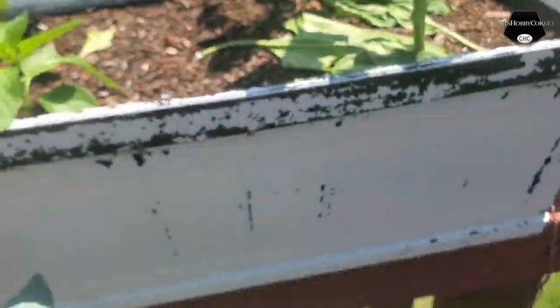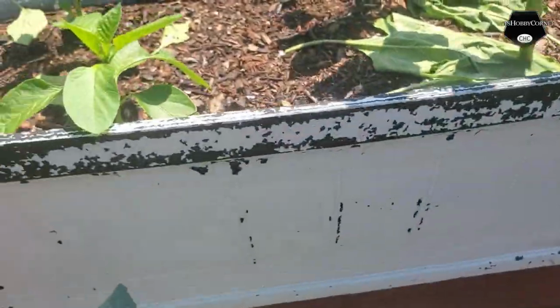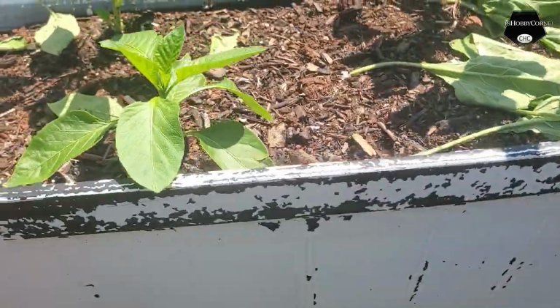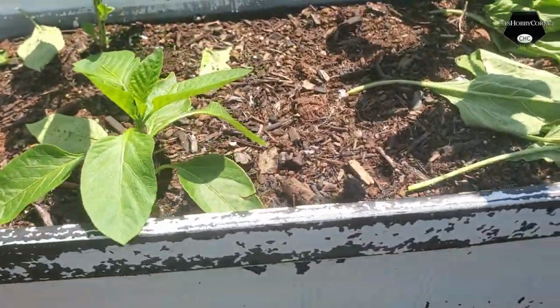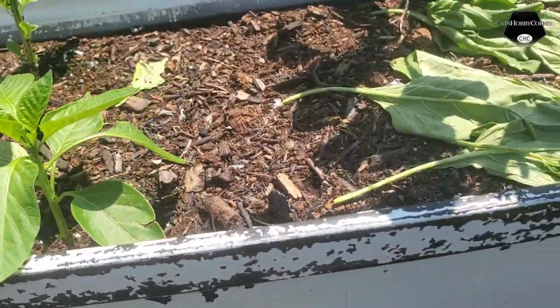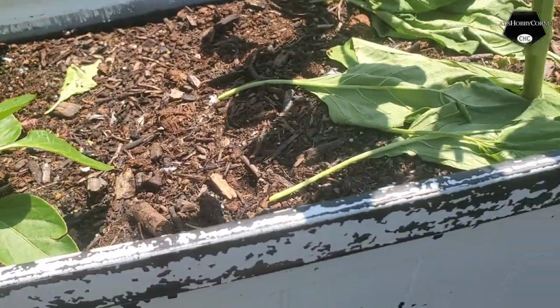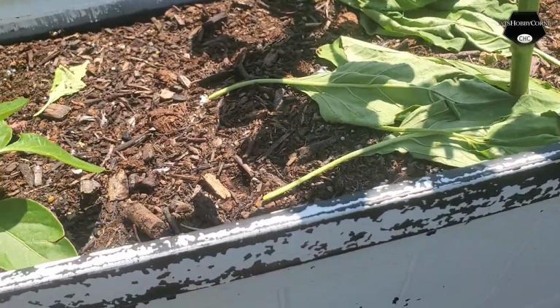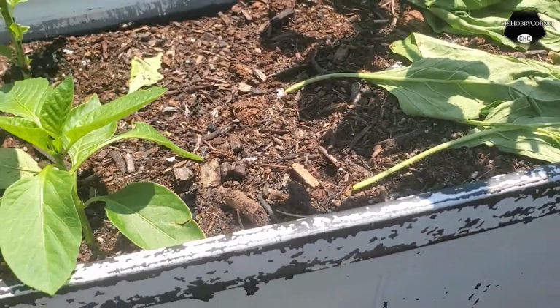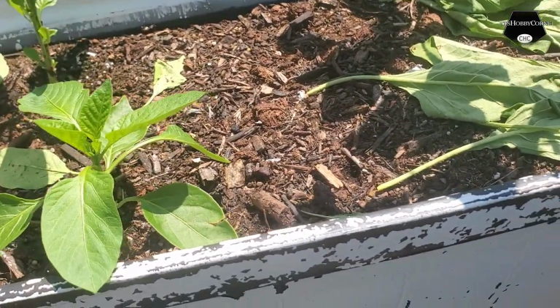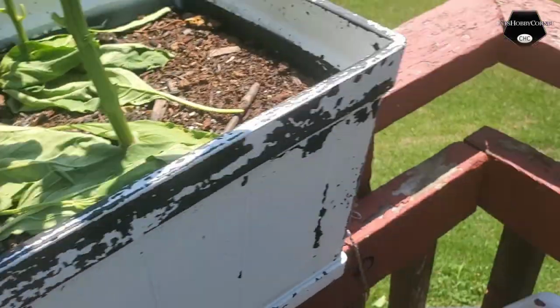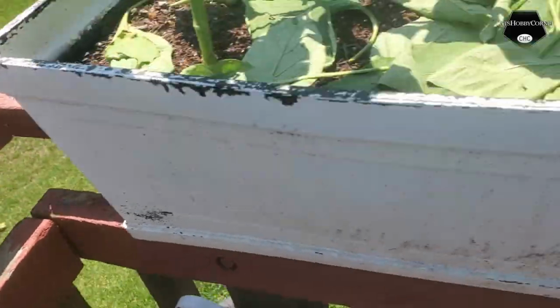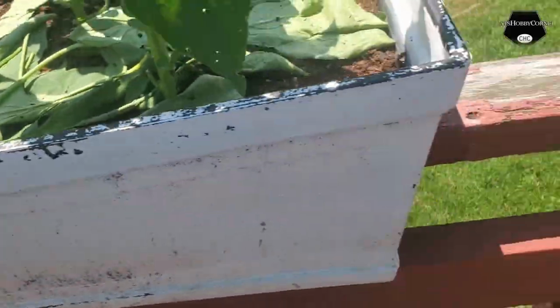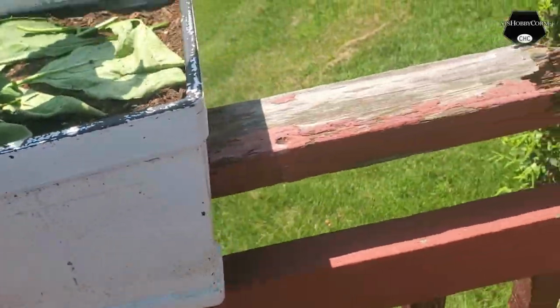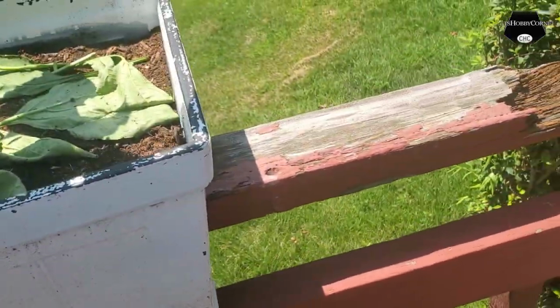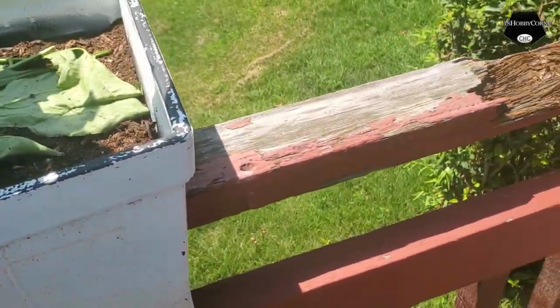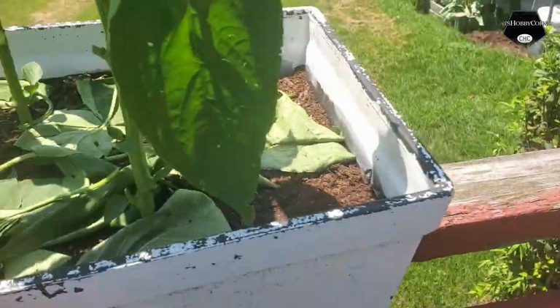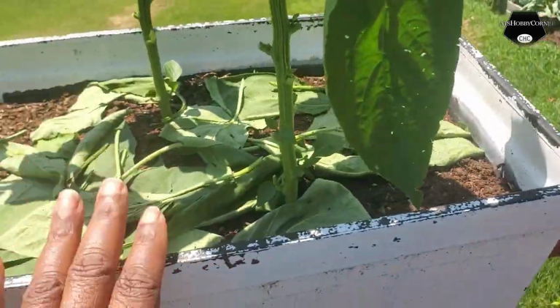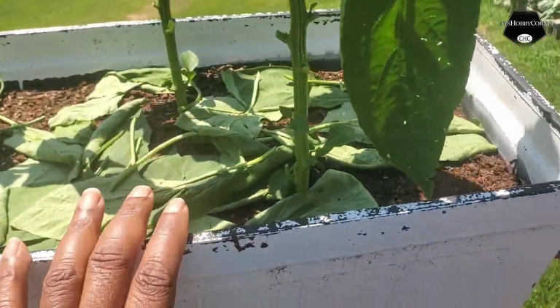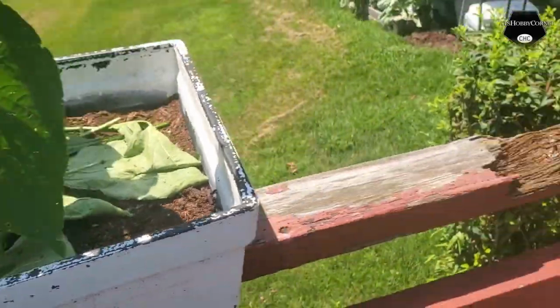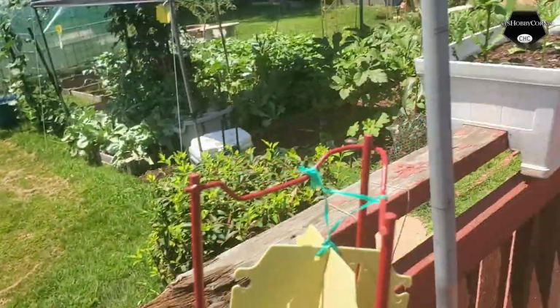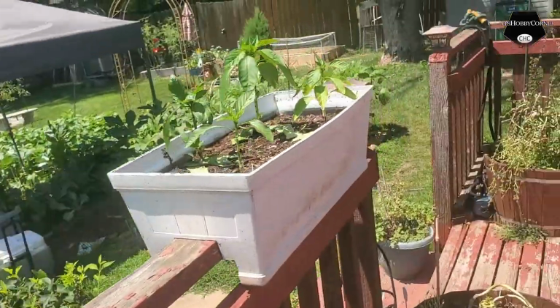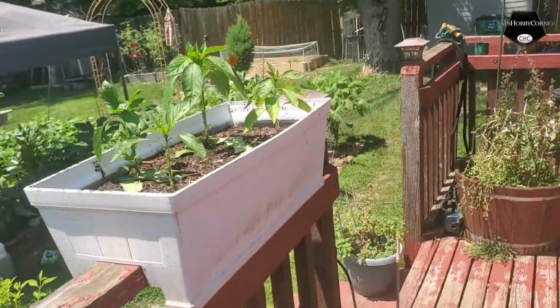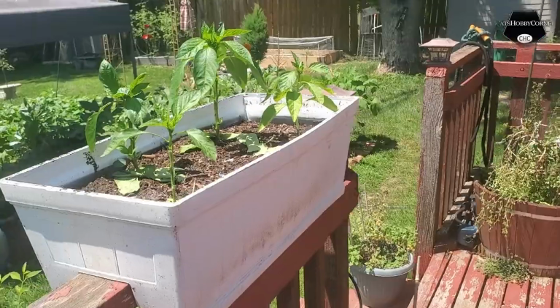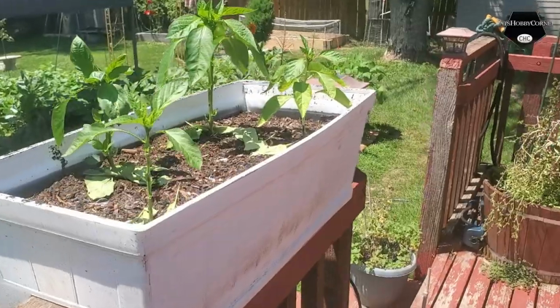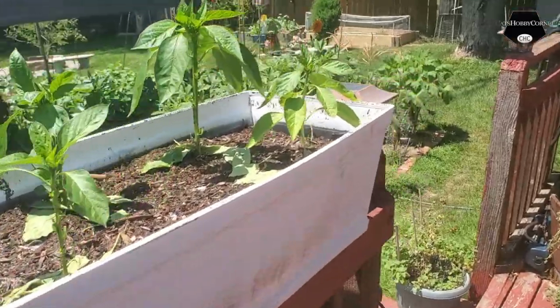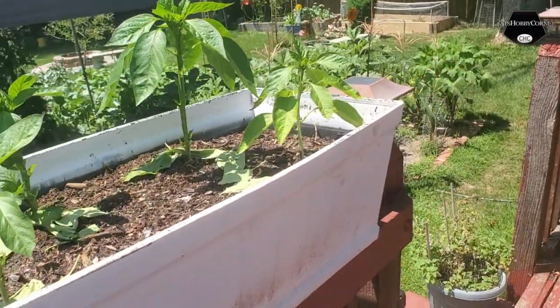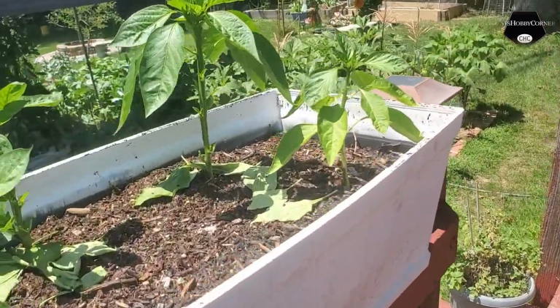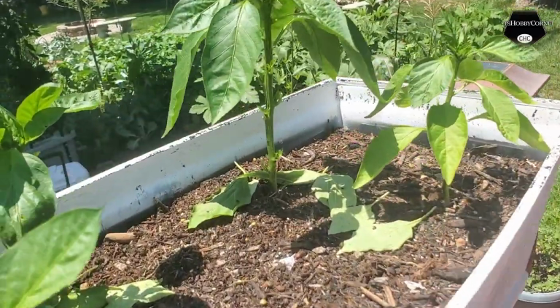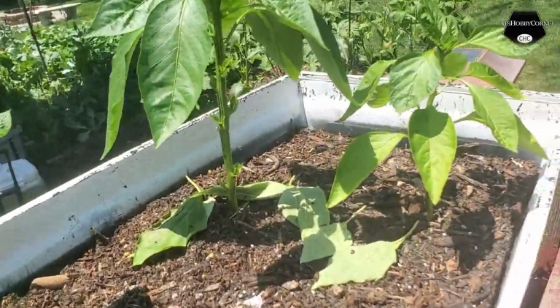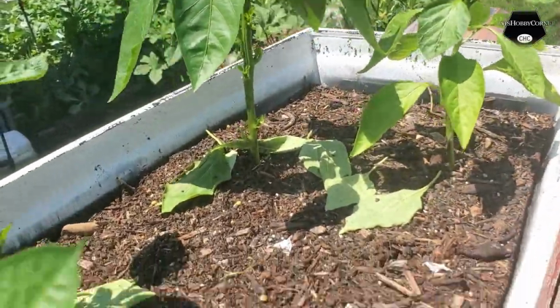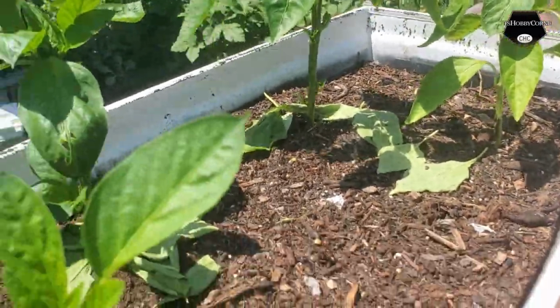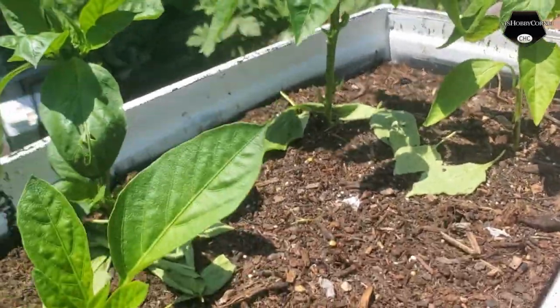So after we changed out the dirt, like I told y'all, everything has went back green with the nutrients and we spread out this being here. Everybody's doing good now. They finally growing on this end as well.